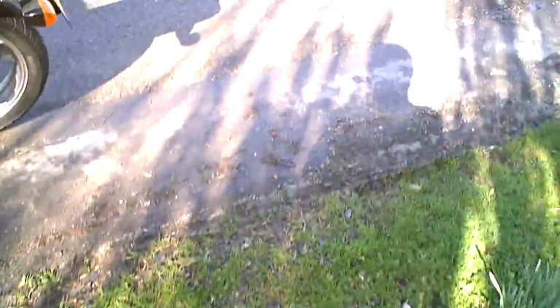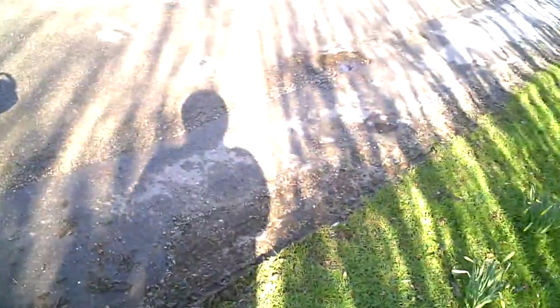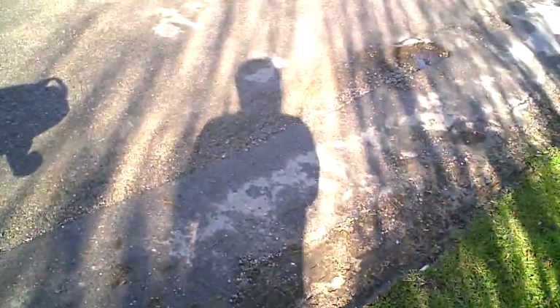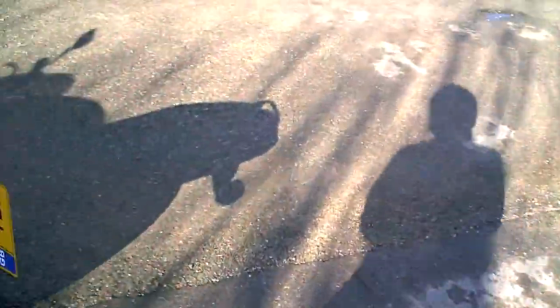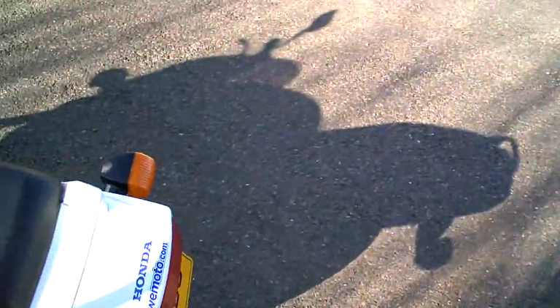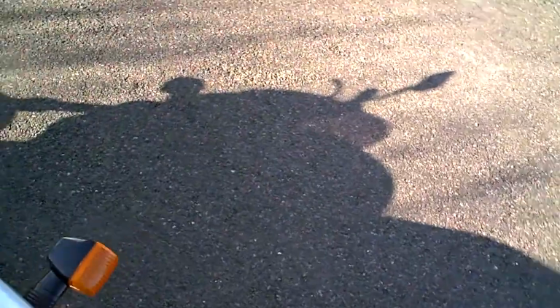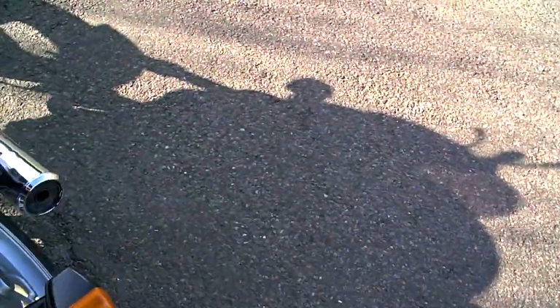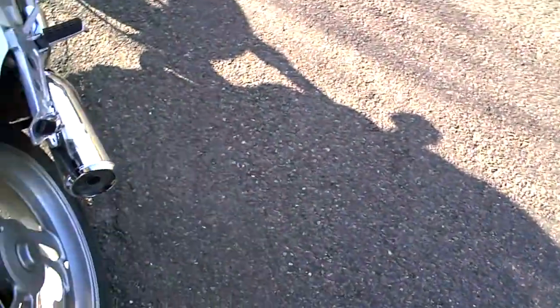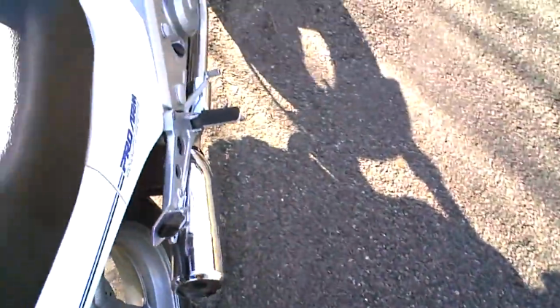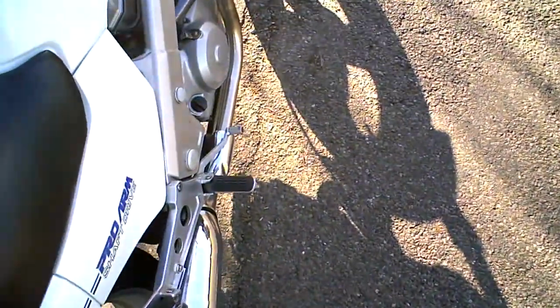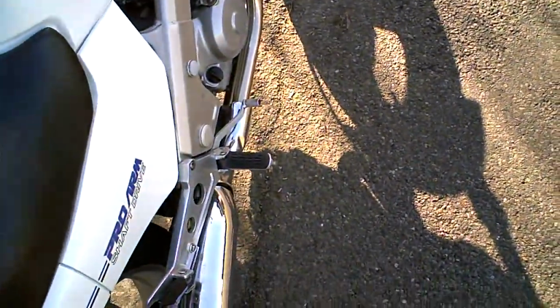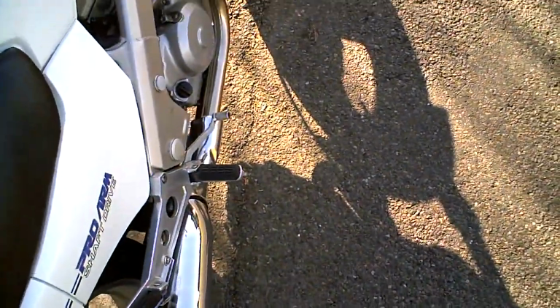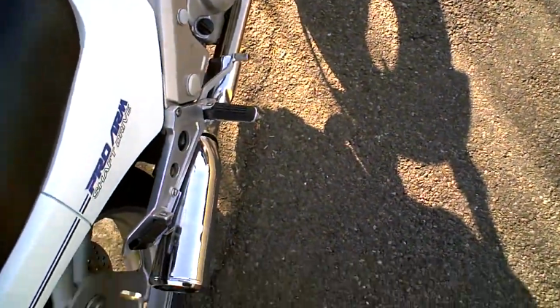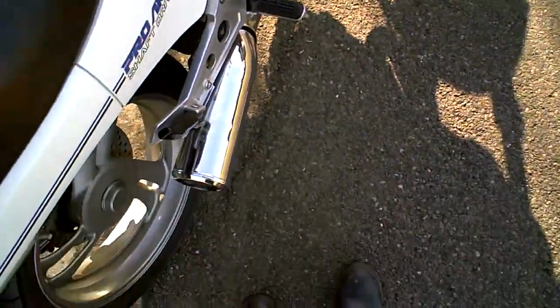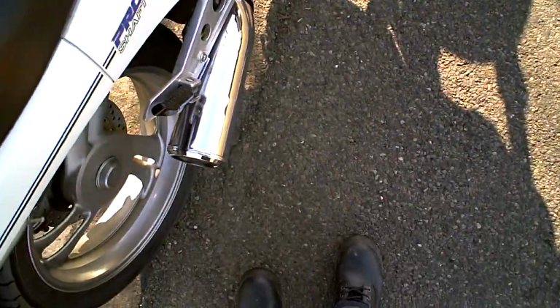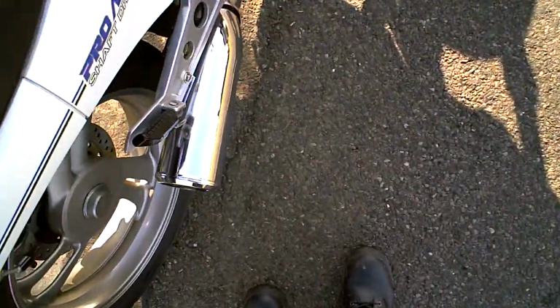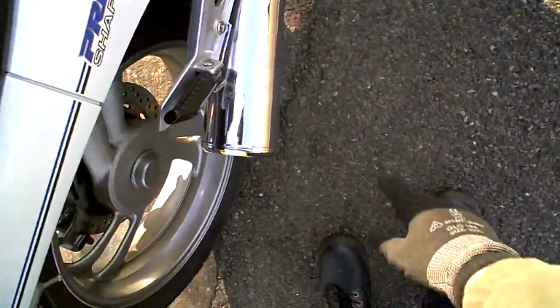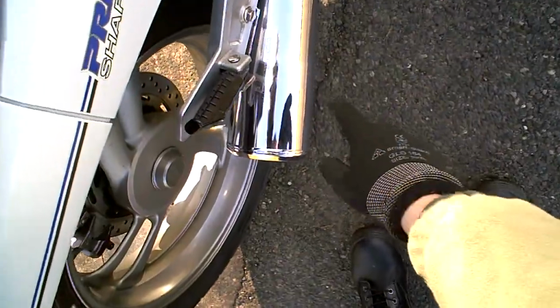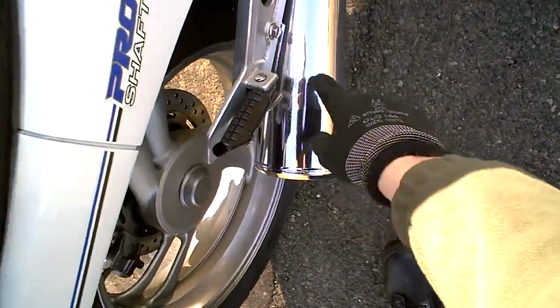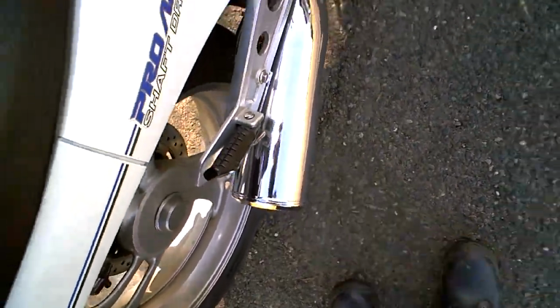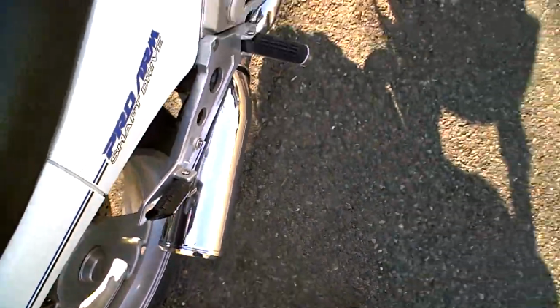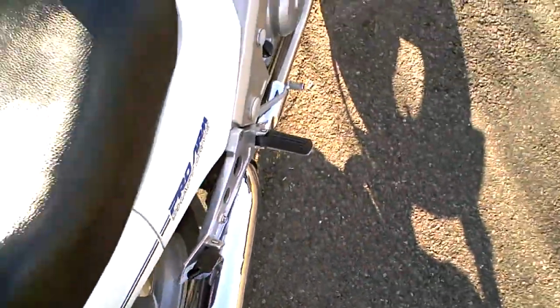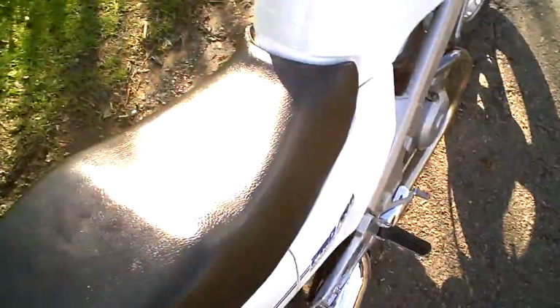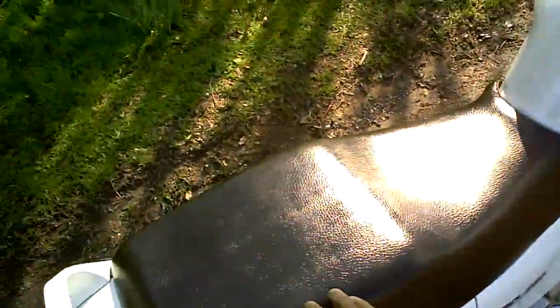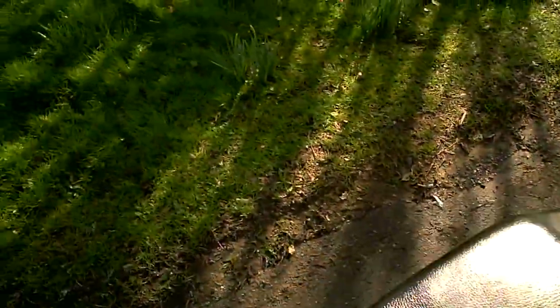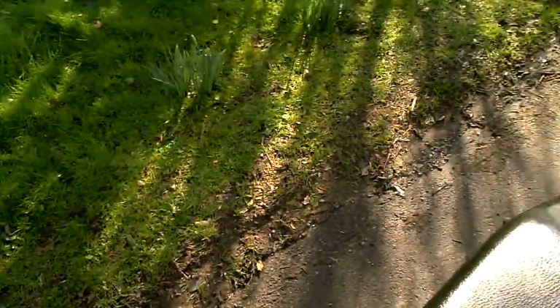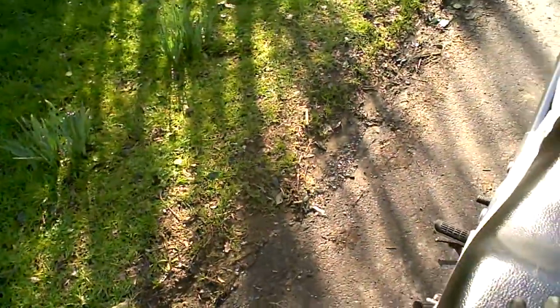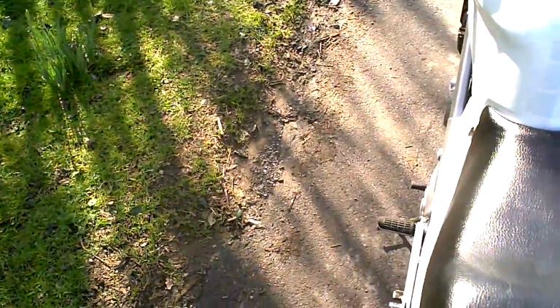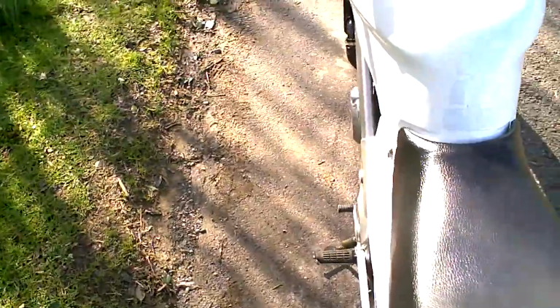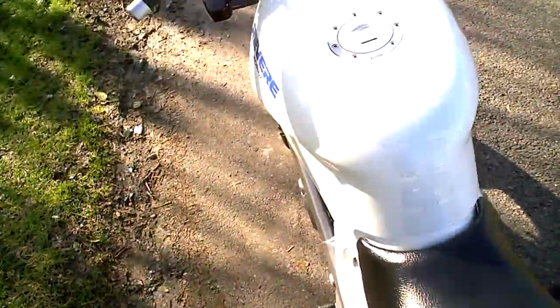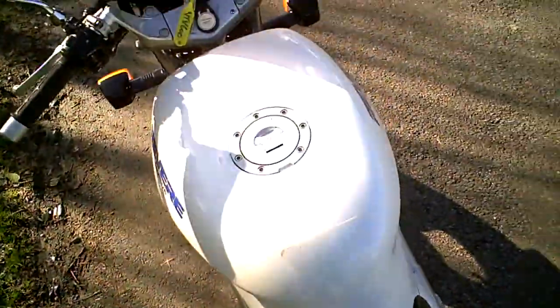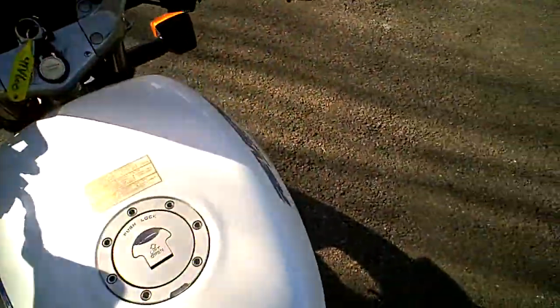One of the weak points on these bikes is this exhaust system here. This one has a stainless header on it, but this silencer here is miles through. You can see the swelling where the baffles underneath have expanded a little bit. Anyway, that's not a big problem to fix.